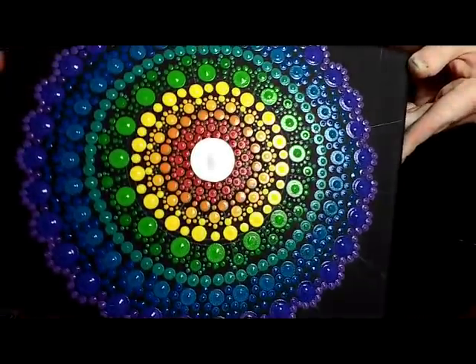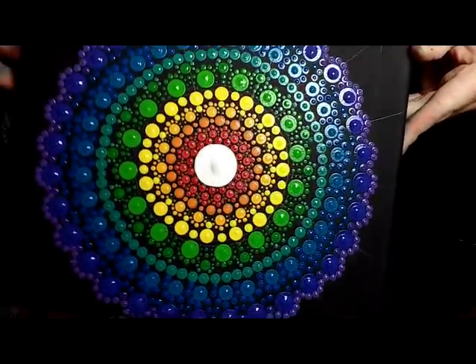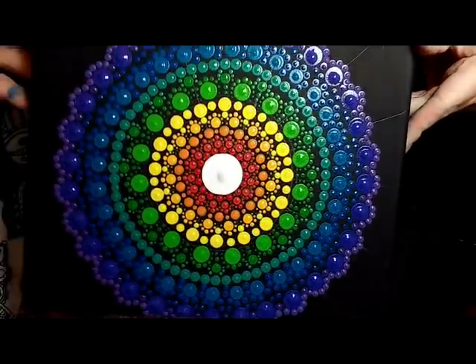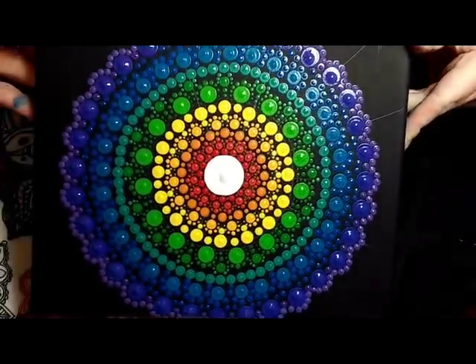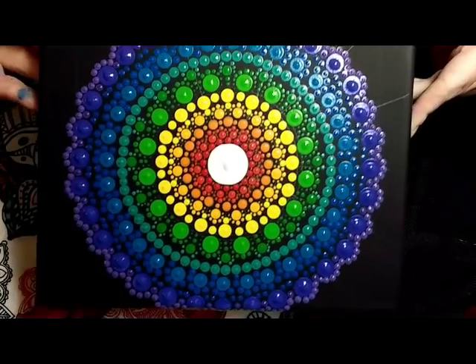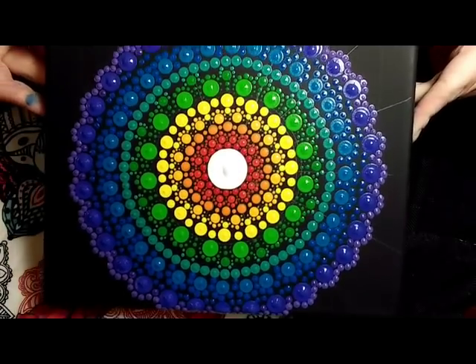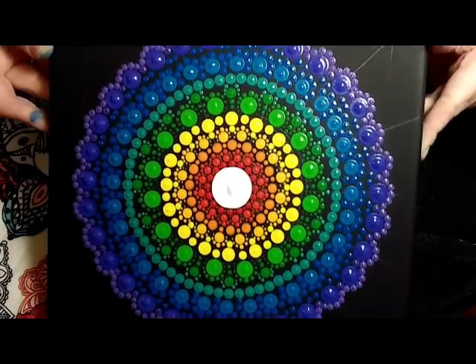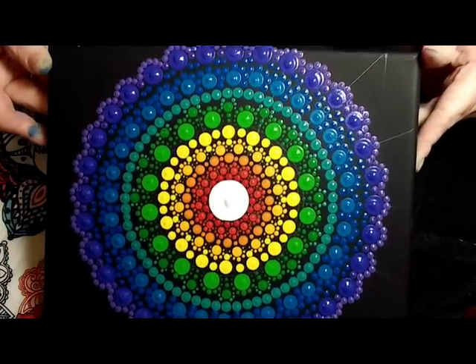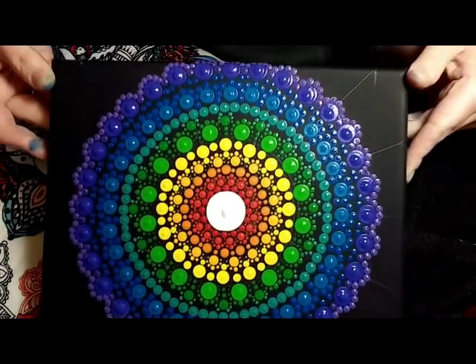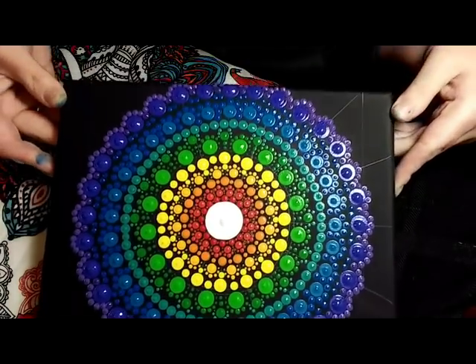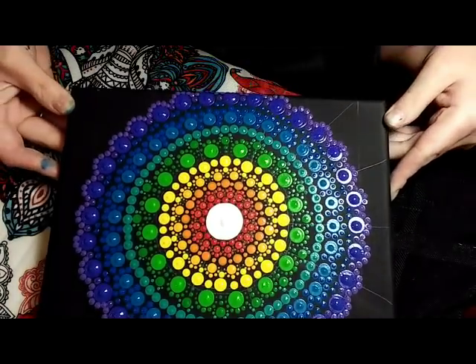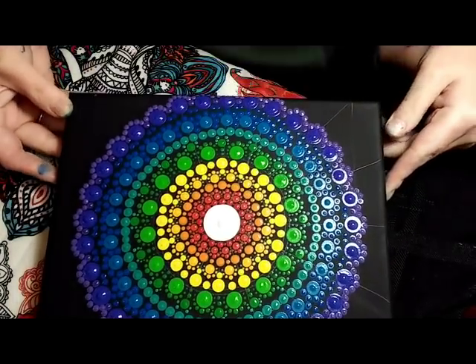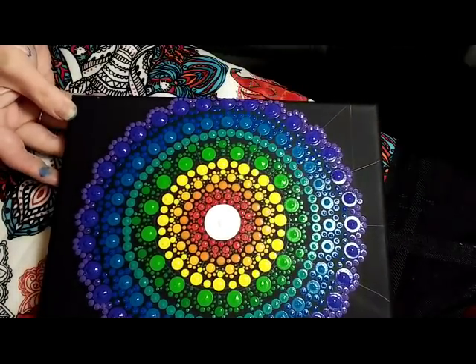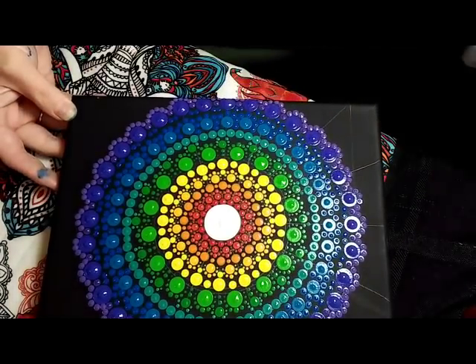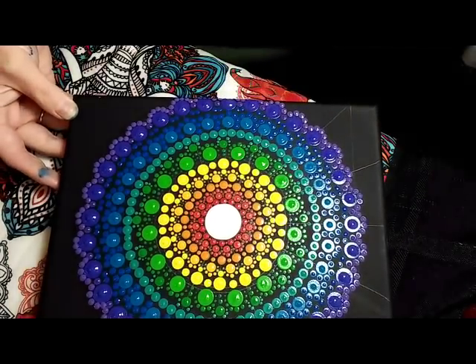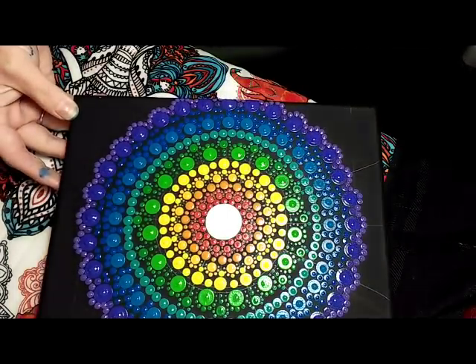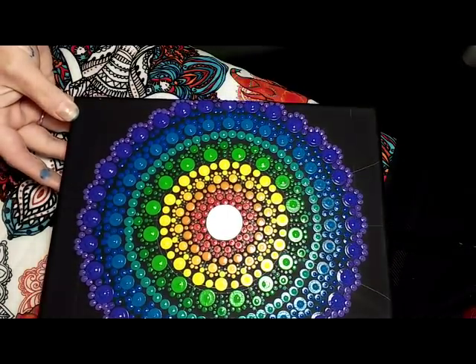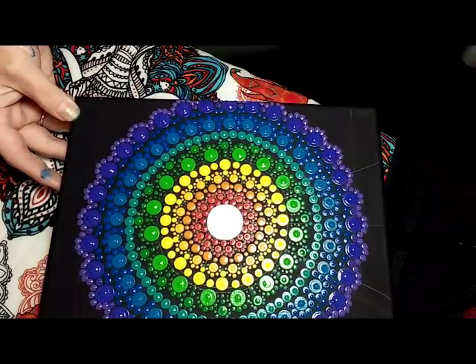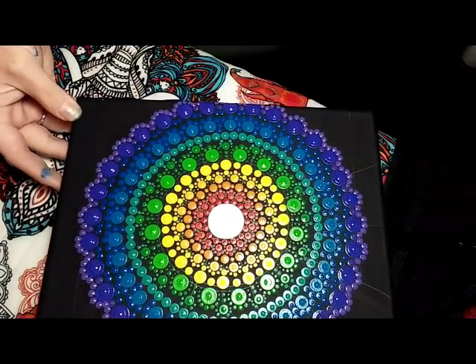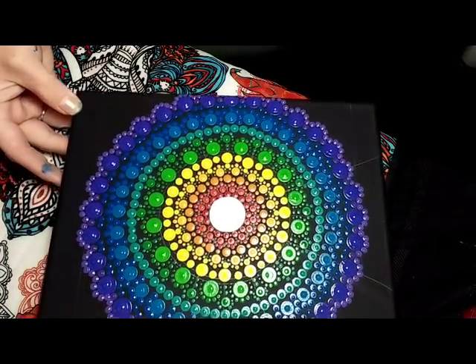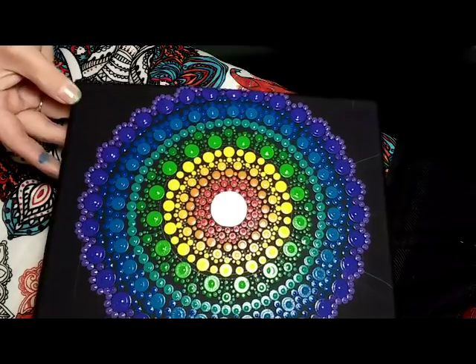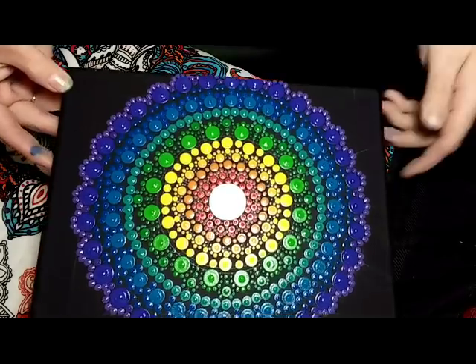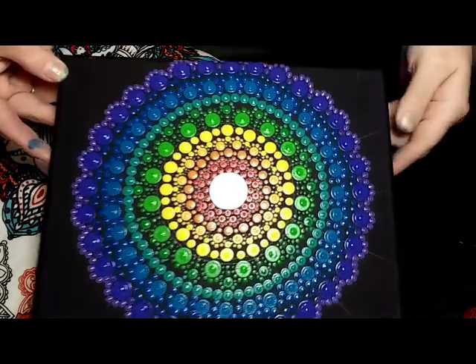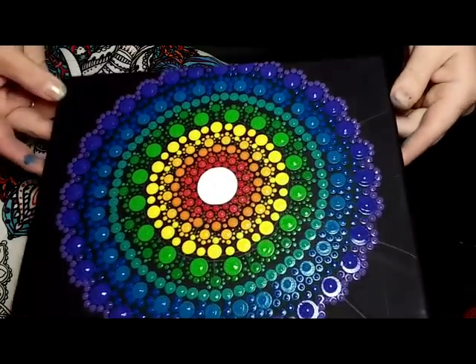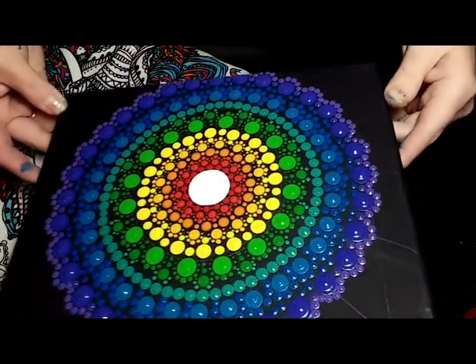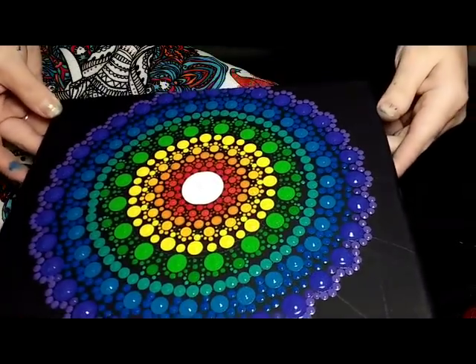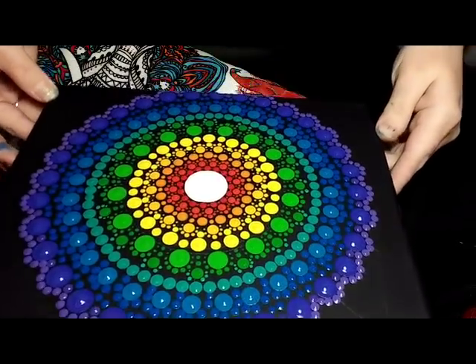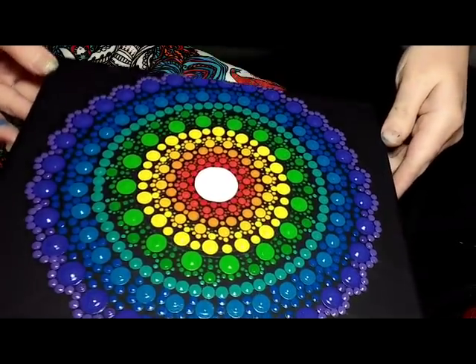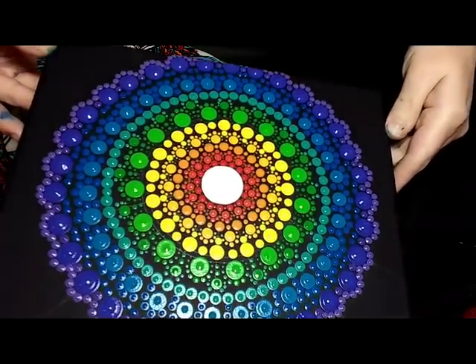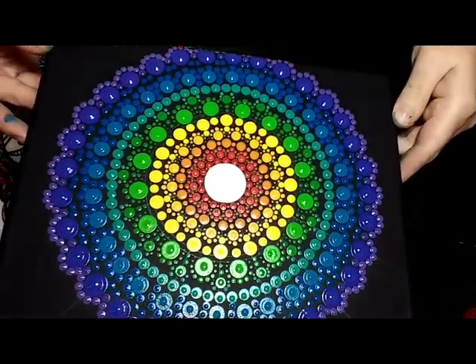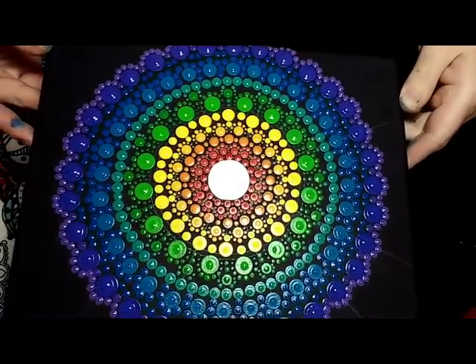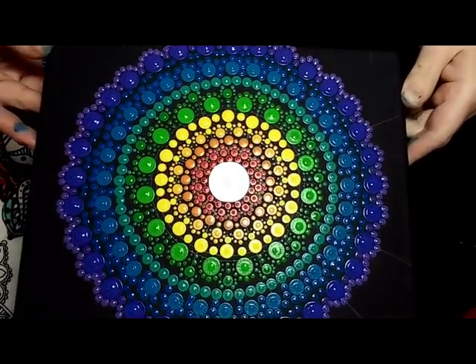Moving on to just regular purple. And I am going right around with a wooden dowel — the 3.5mm wooden dowel — all the way around the larger purple dots there. Now you could absolutely just stop right there and that would be a finished beautiful mandala. But I just wanted to fill it all the way in this time.